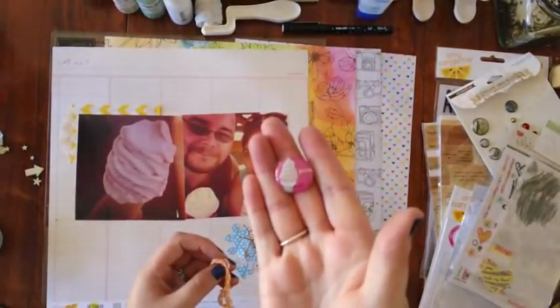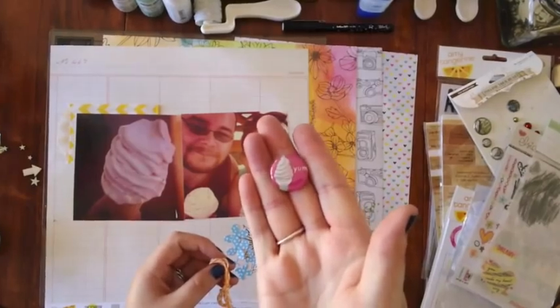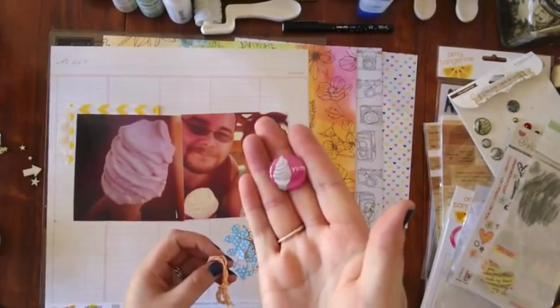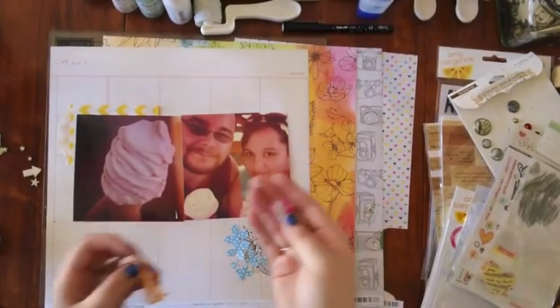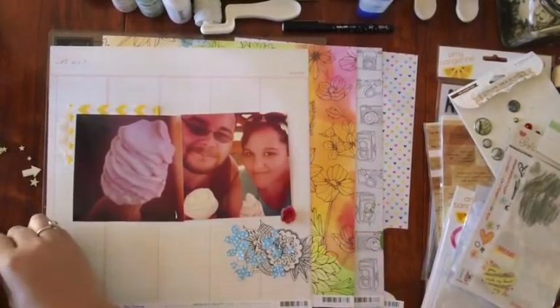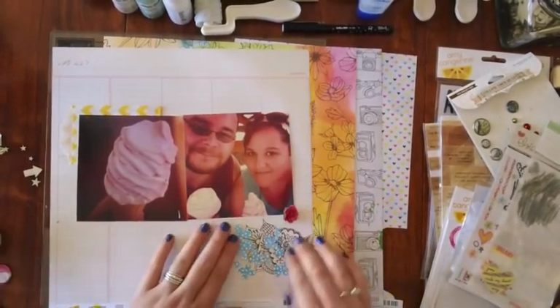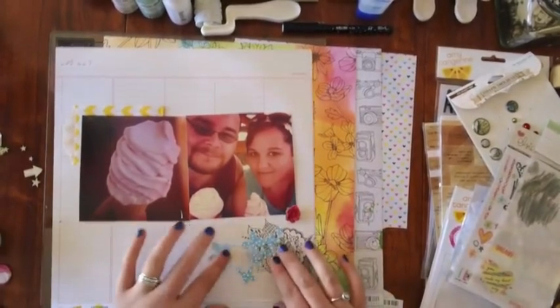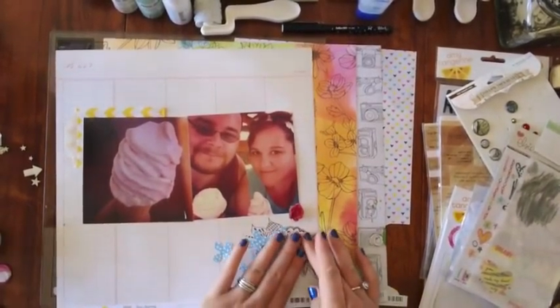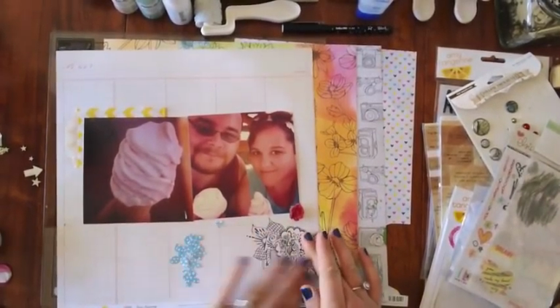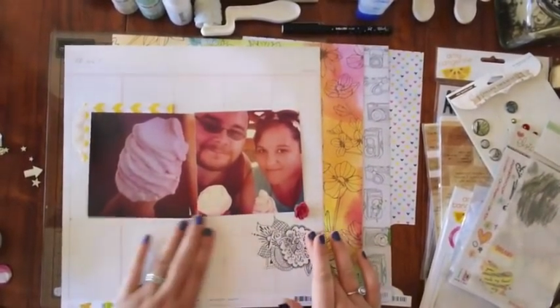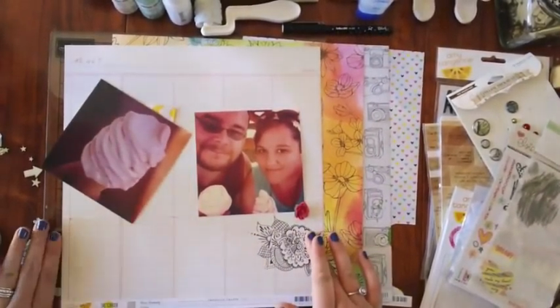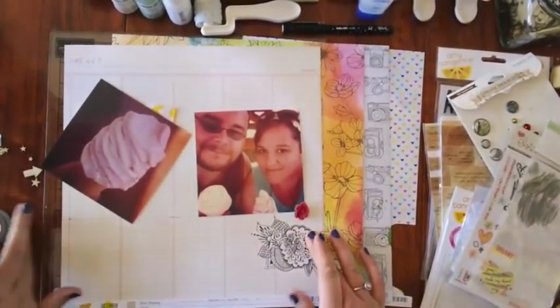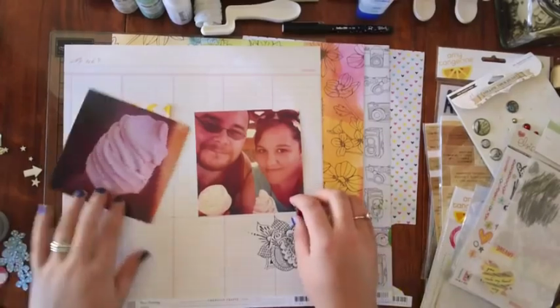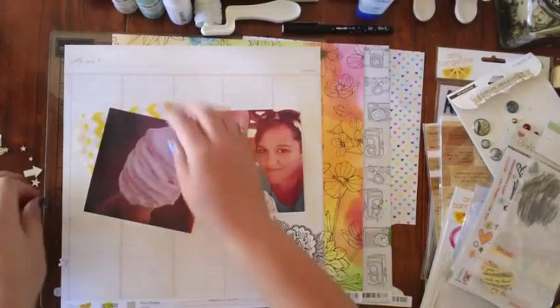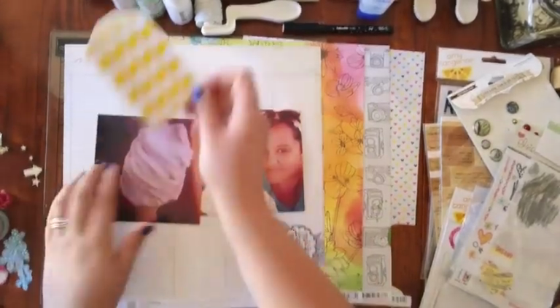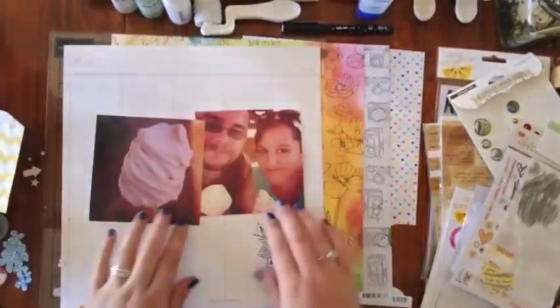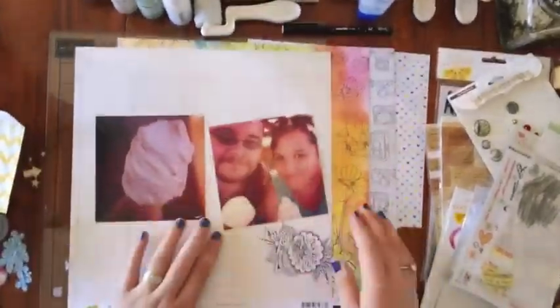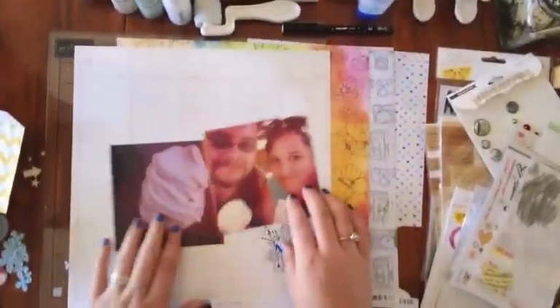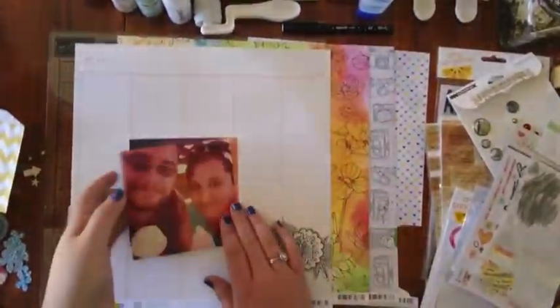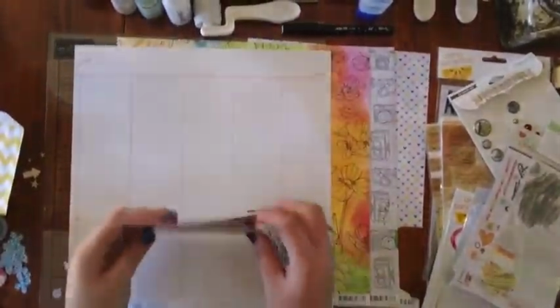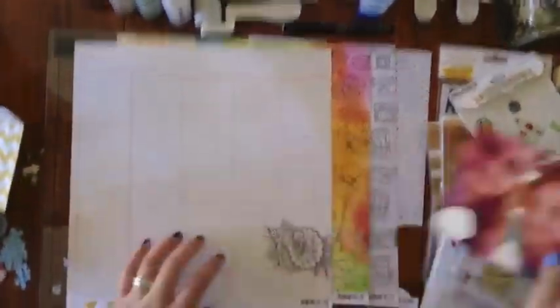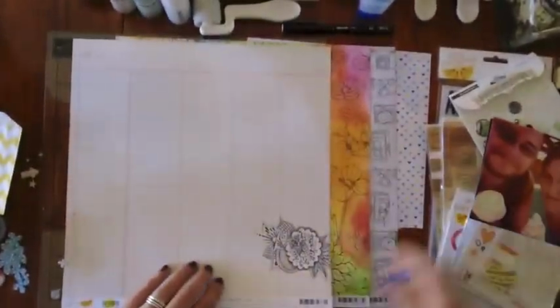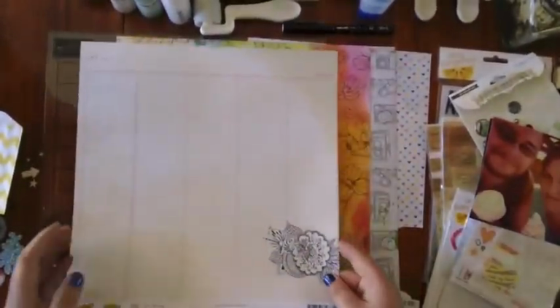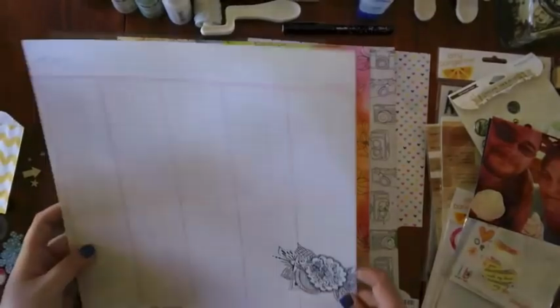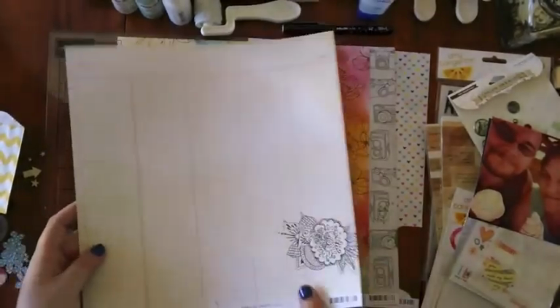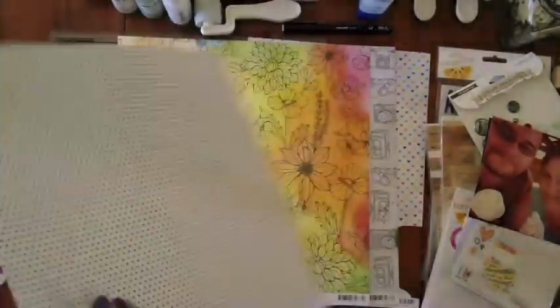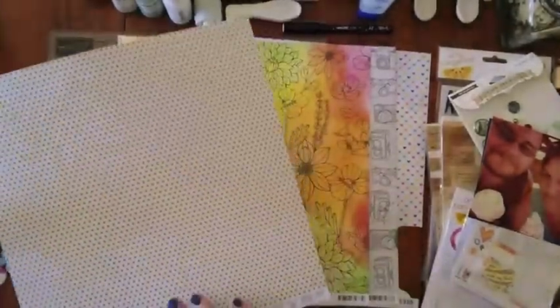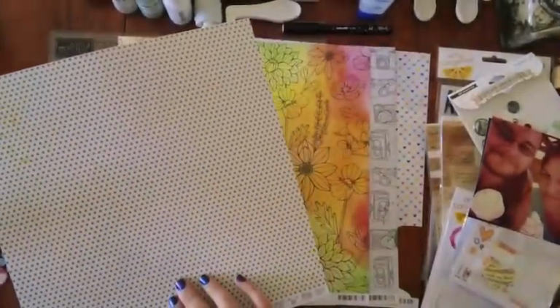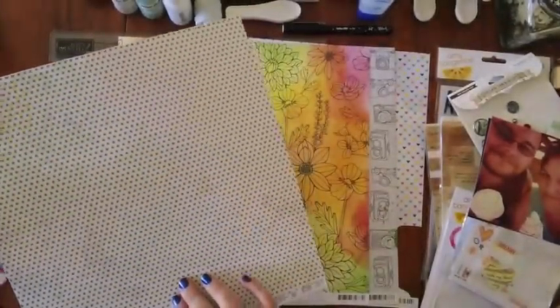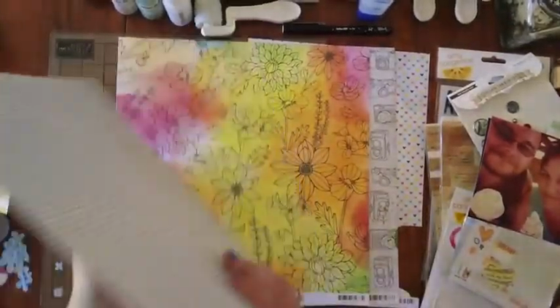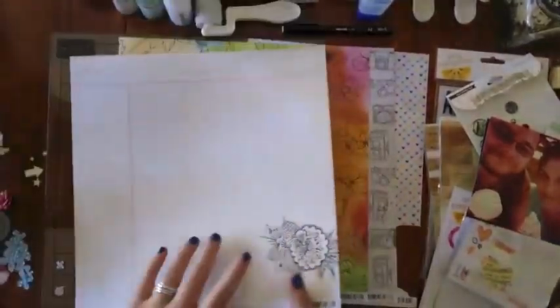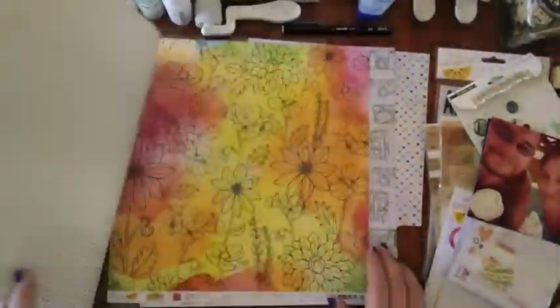That is a very old American Crafts flair button that I decided to use. I've been trying to pull something really old out of my stash every time I do a layout to use it up, because I tend to forget about it.